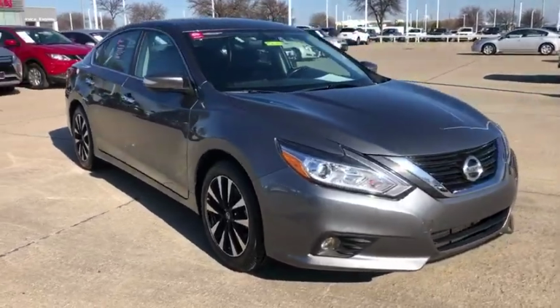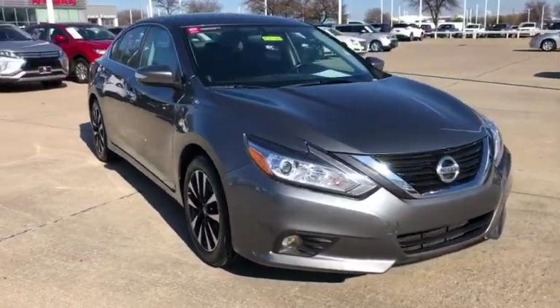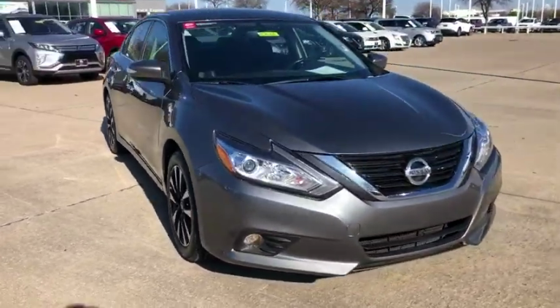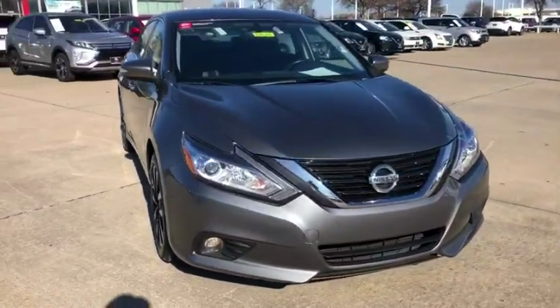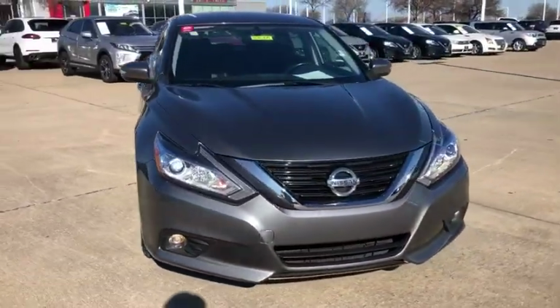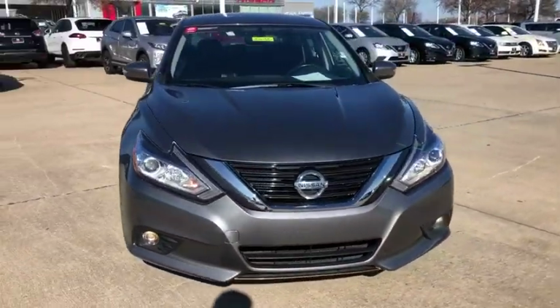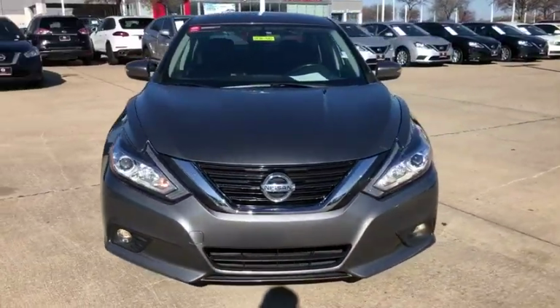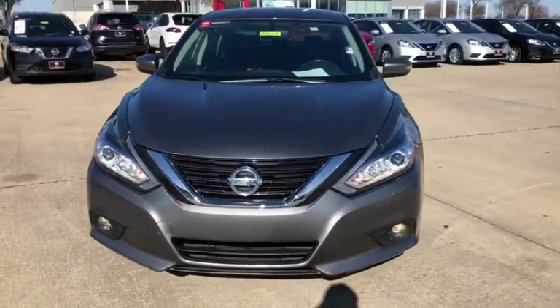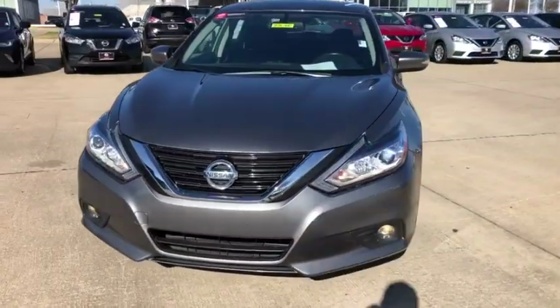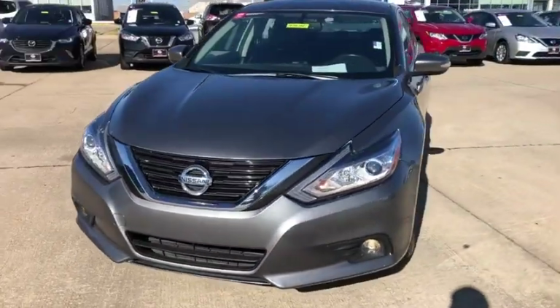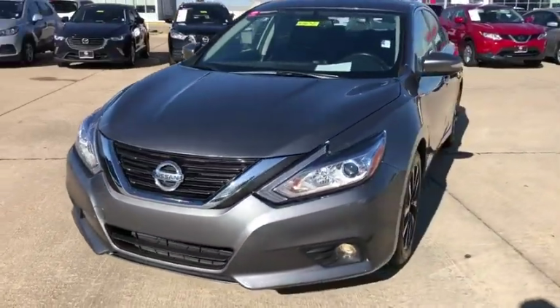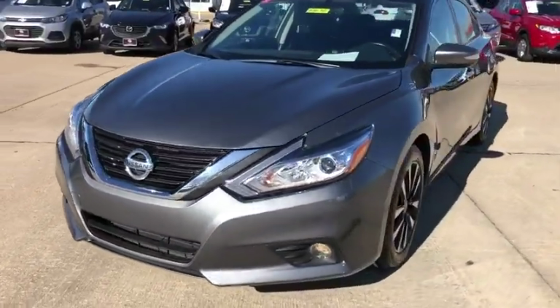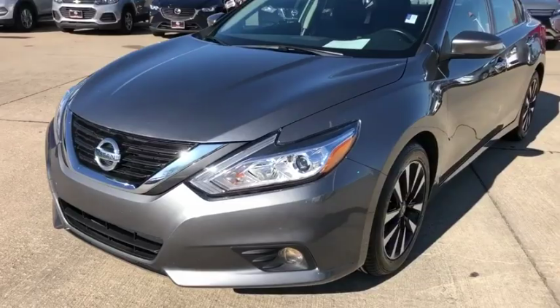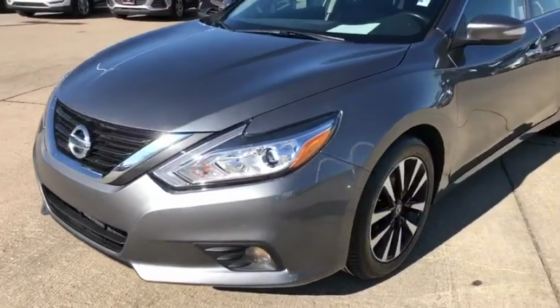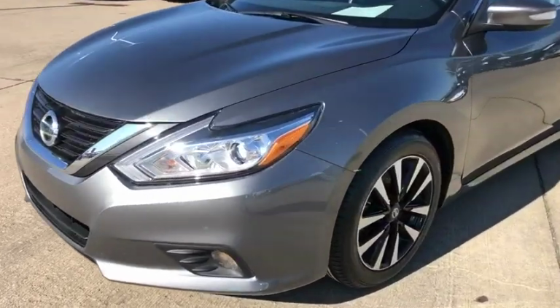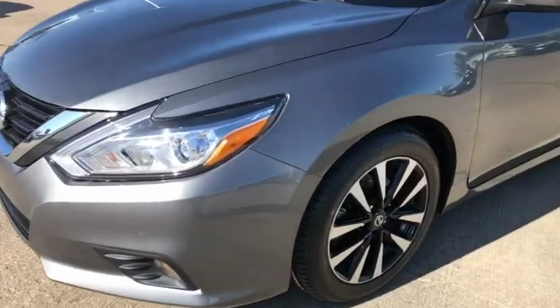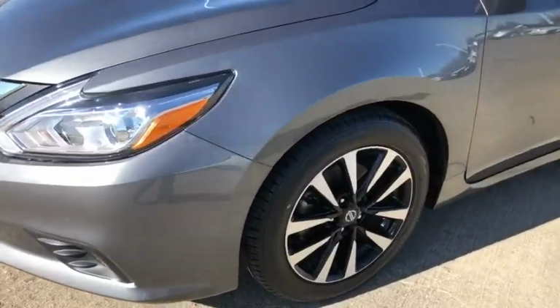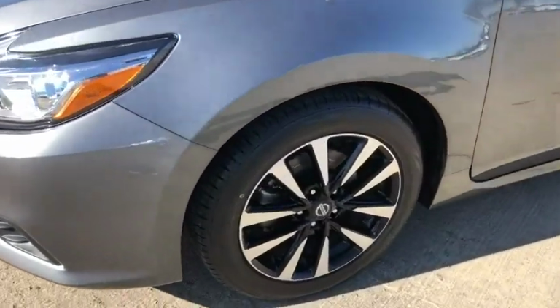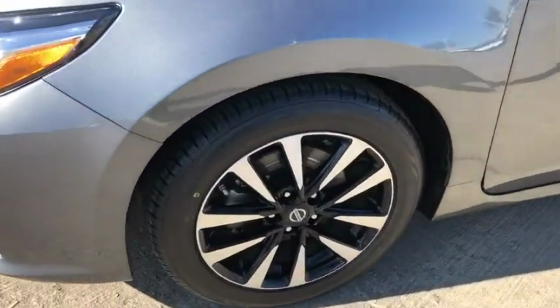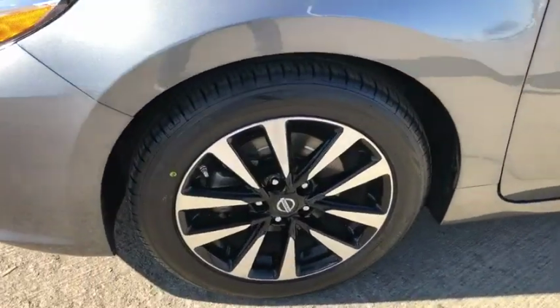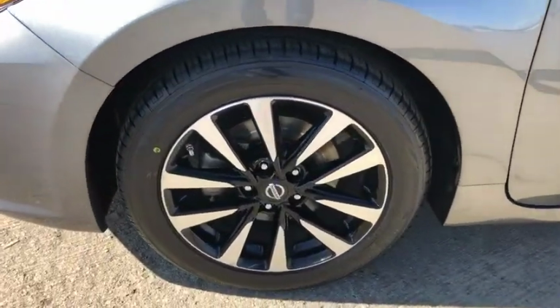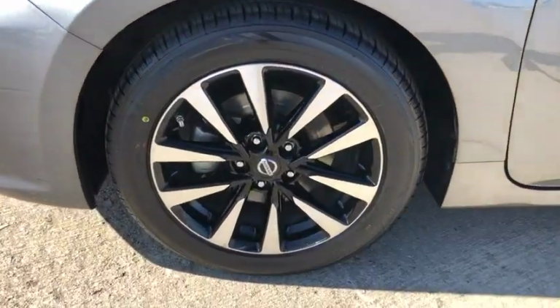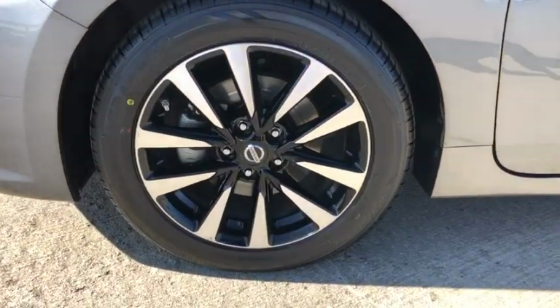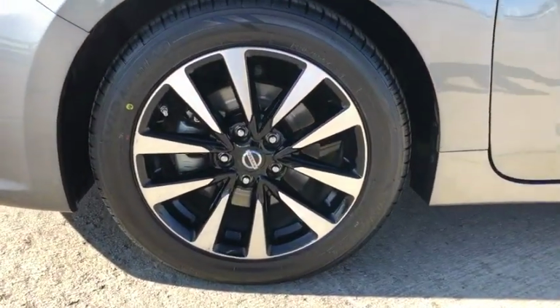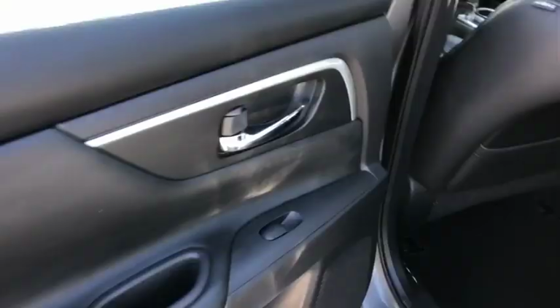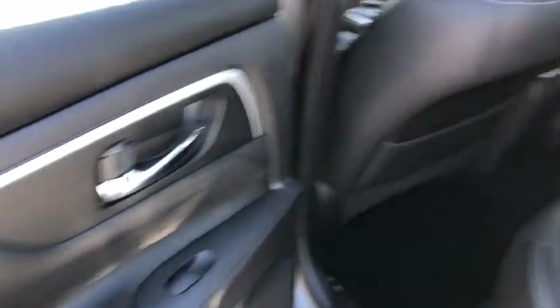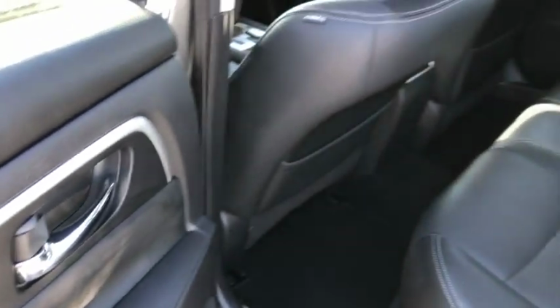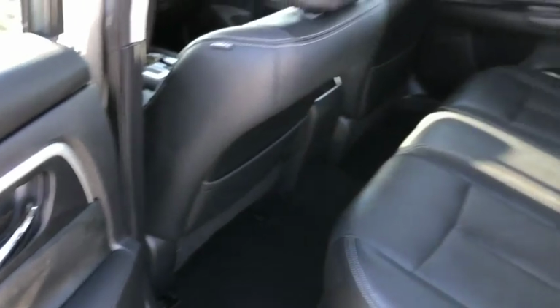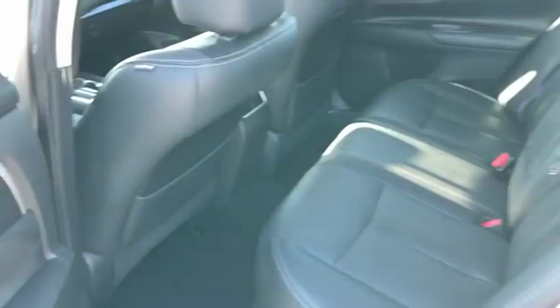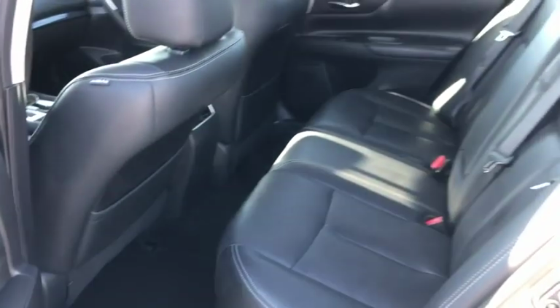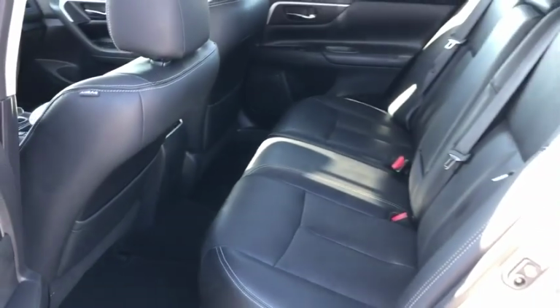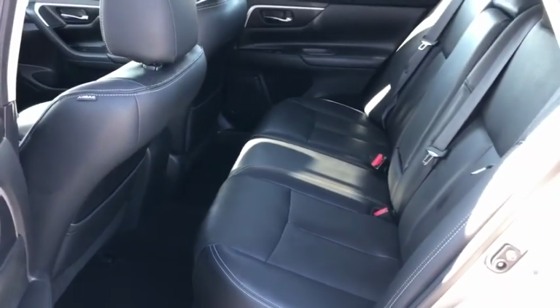This vehicle has less than 55,000 miles. Here are some of this vehicle's great options: Bose sound system, backup camera, traction control, dual airbags, and HomeLink garage door opener.